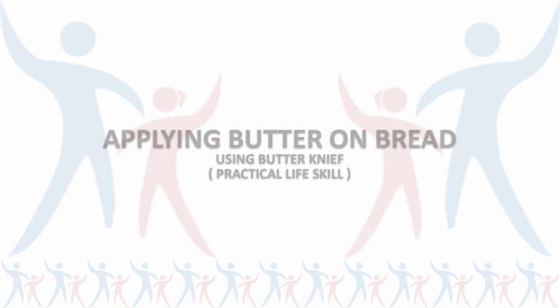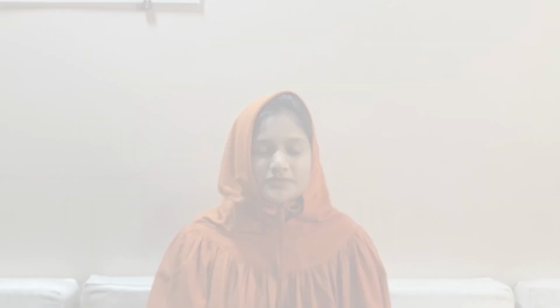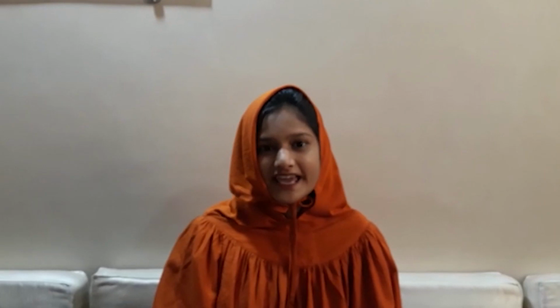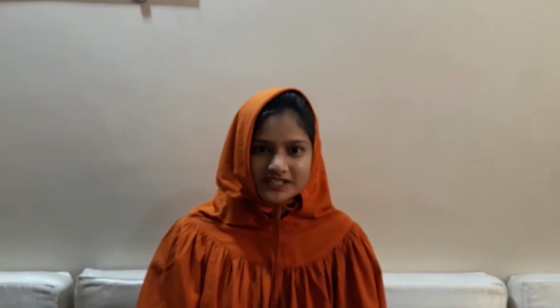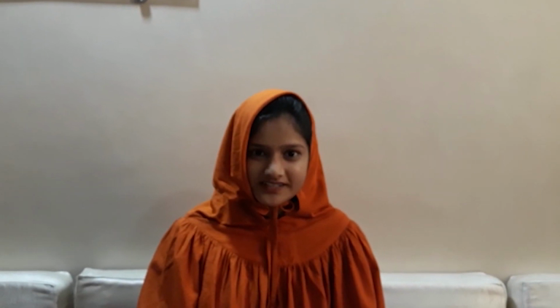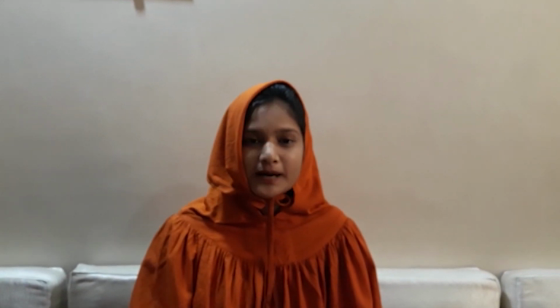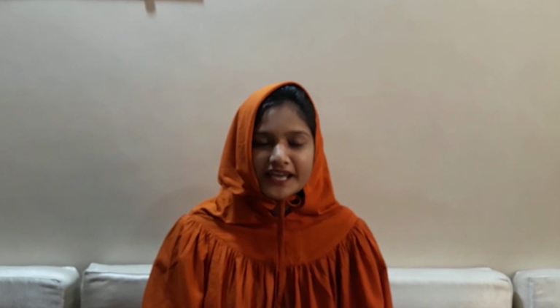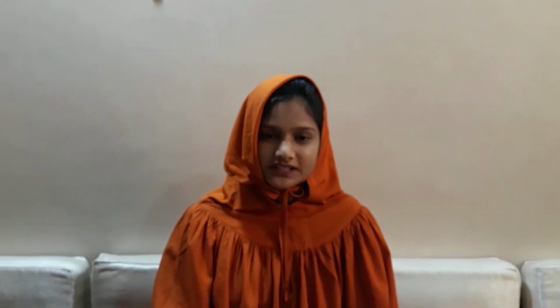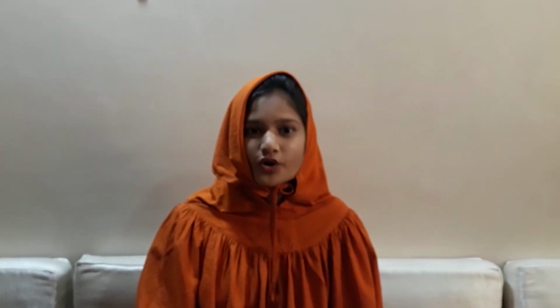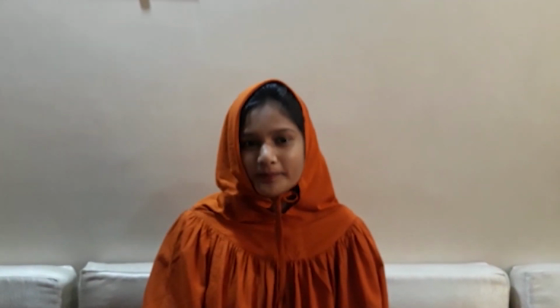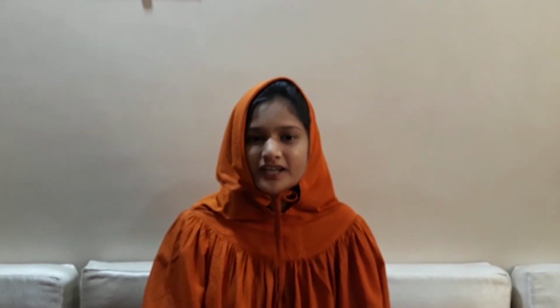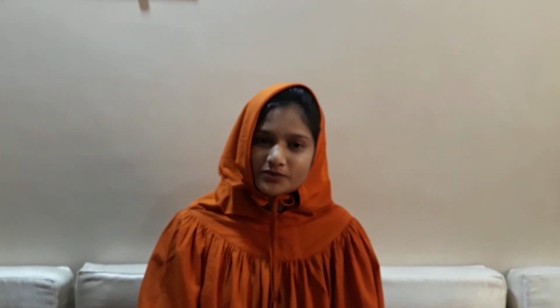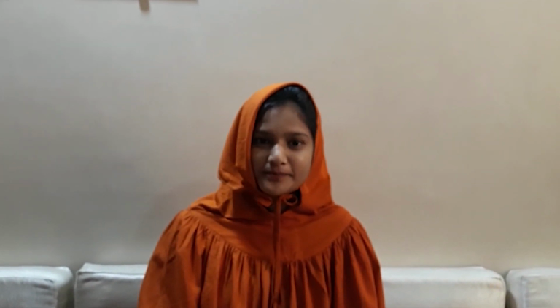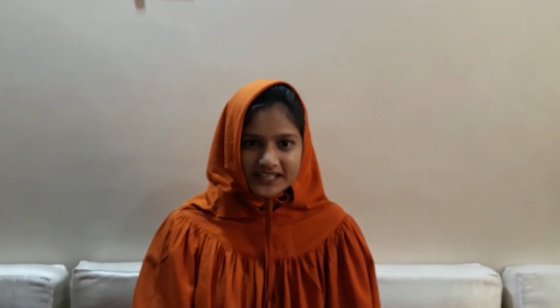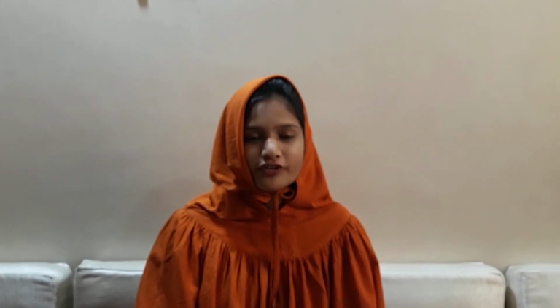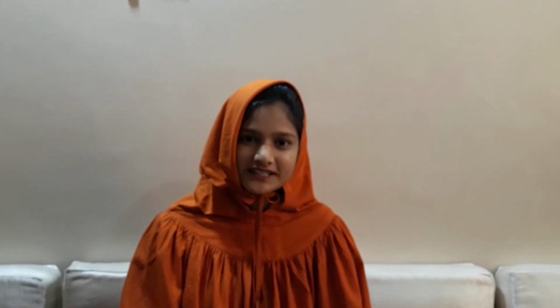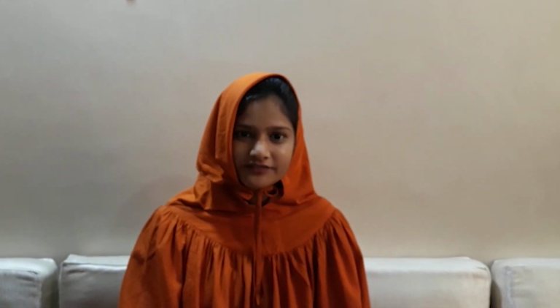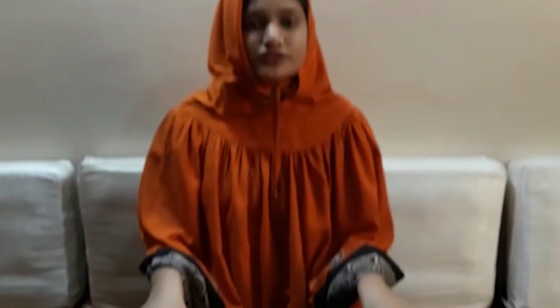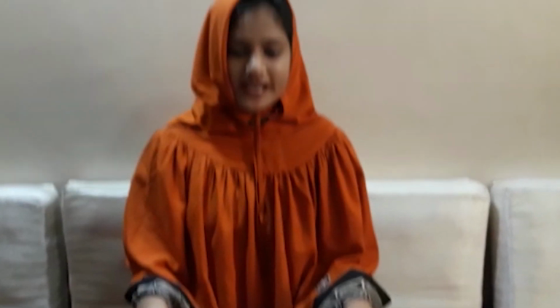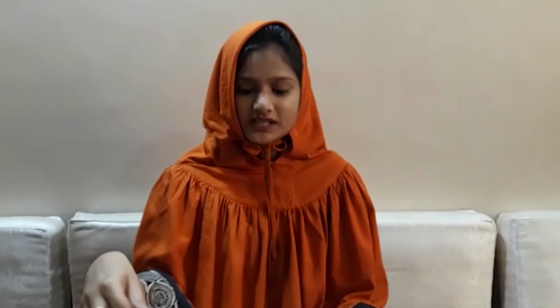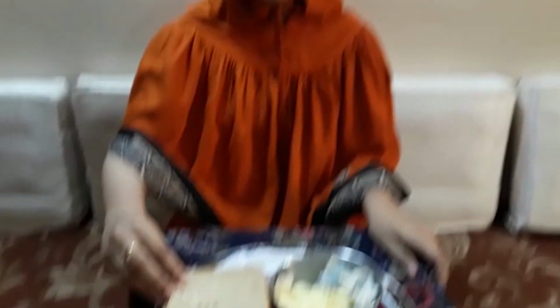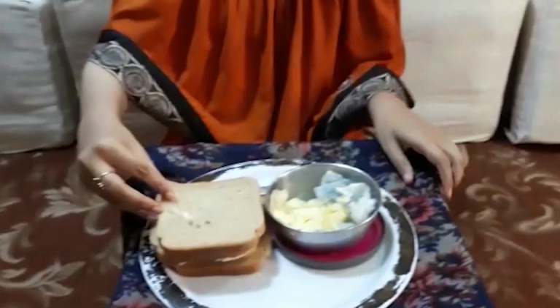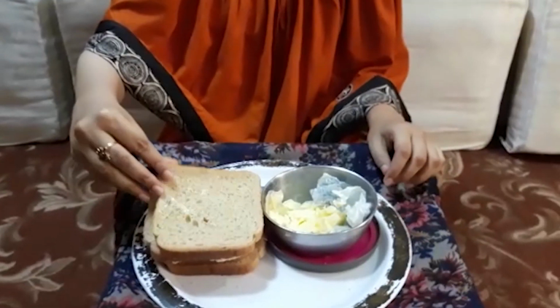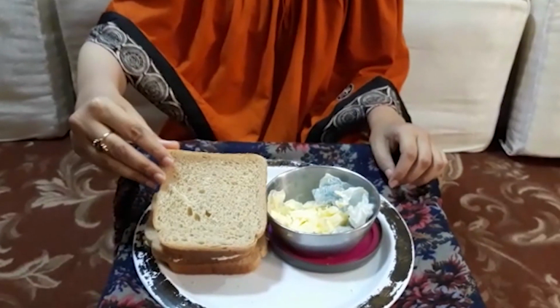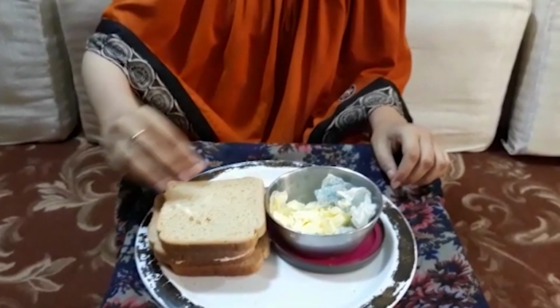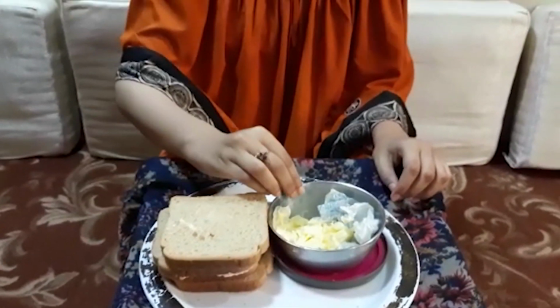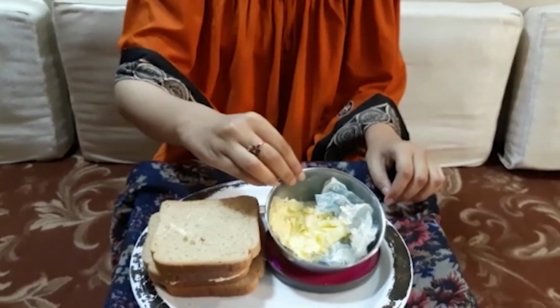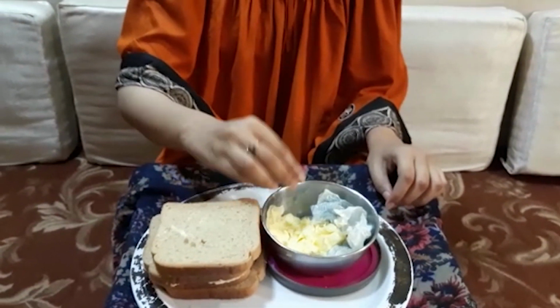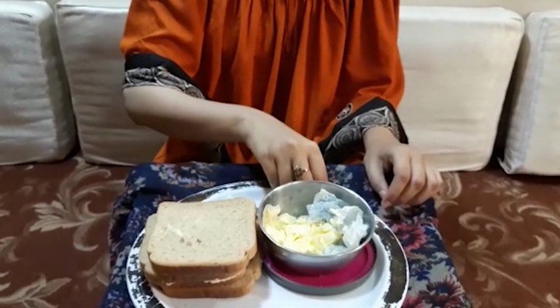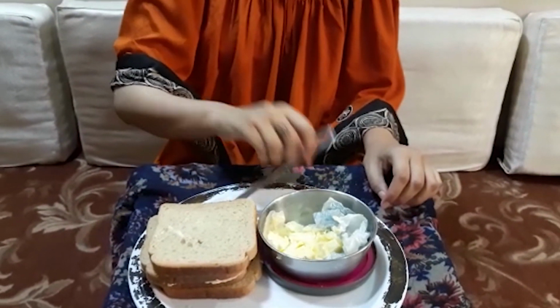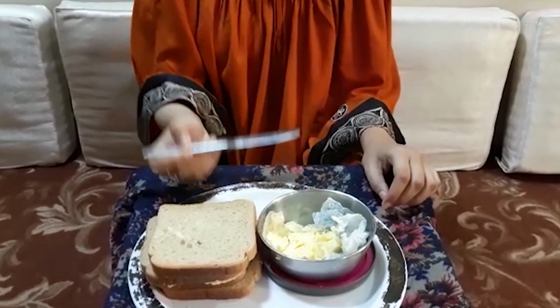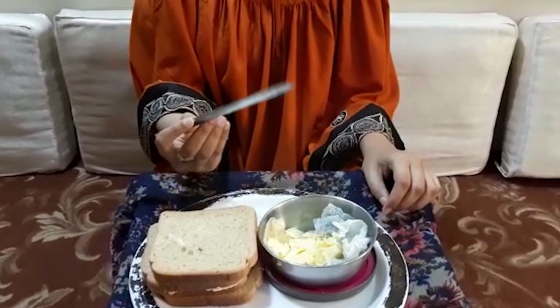Our activity is applying butter on bread using a birthday knife or butter knife. For that we need a slice of bread, butter, and a butter knife.